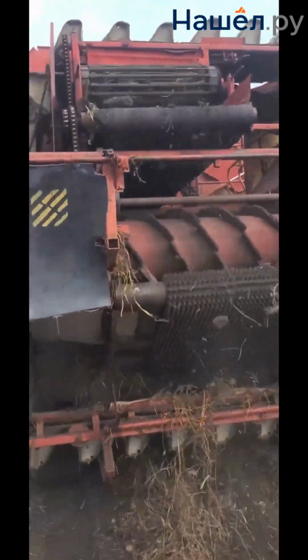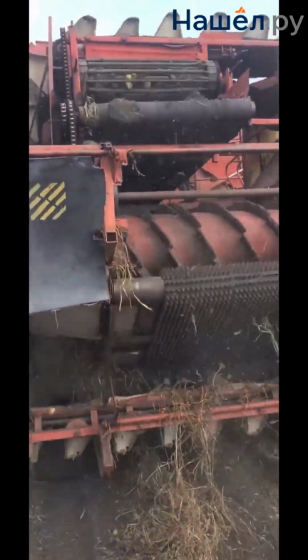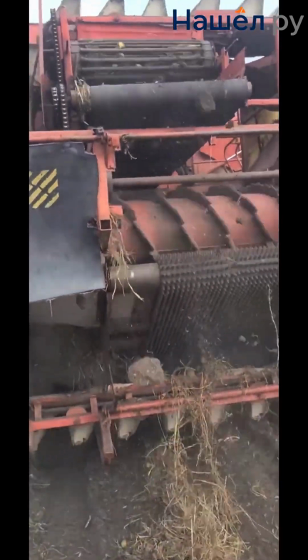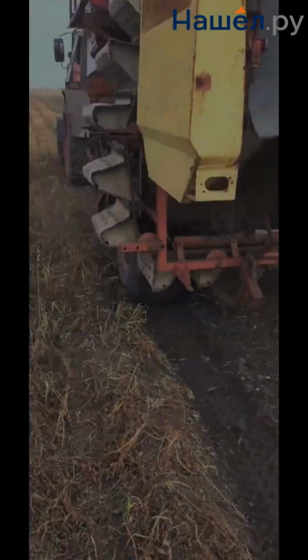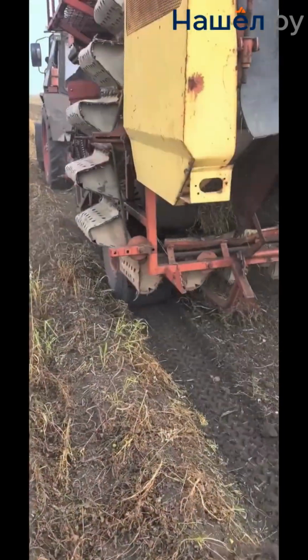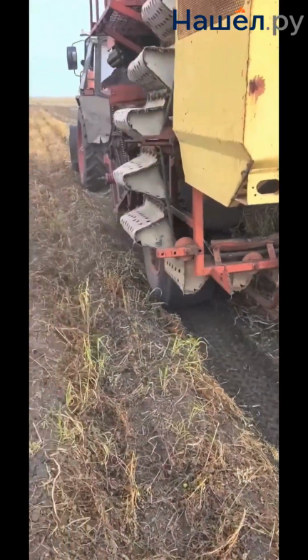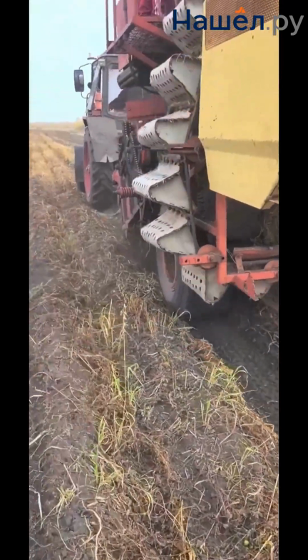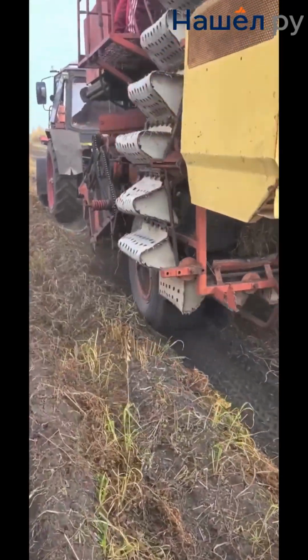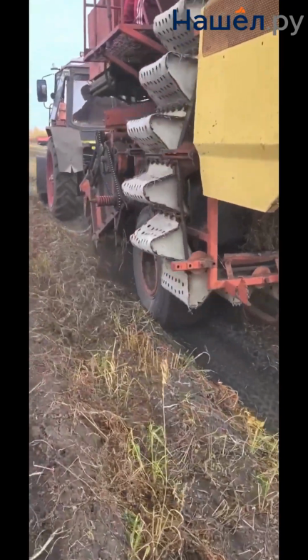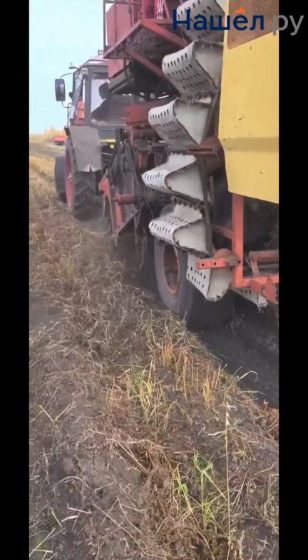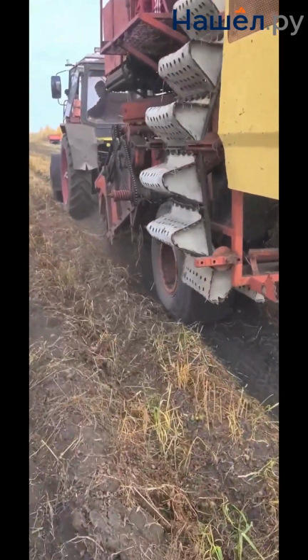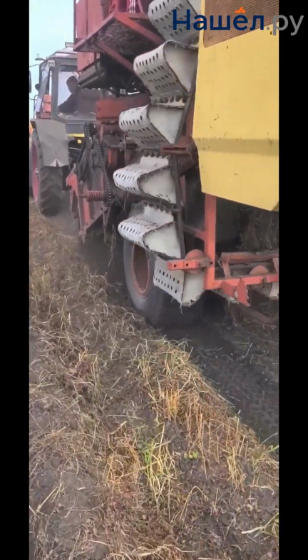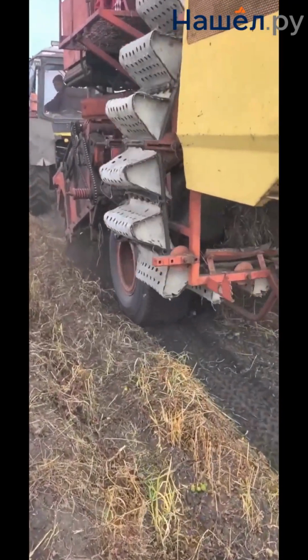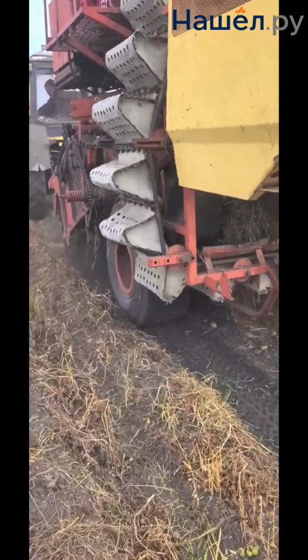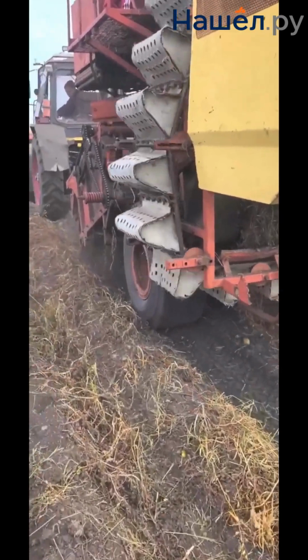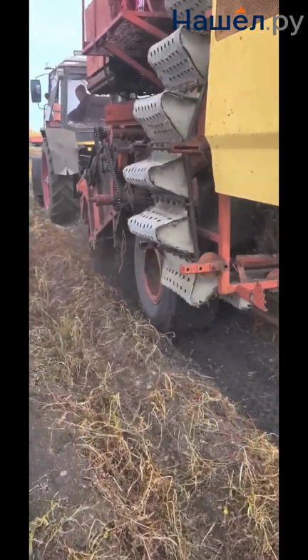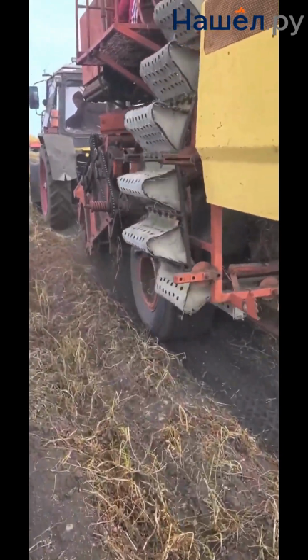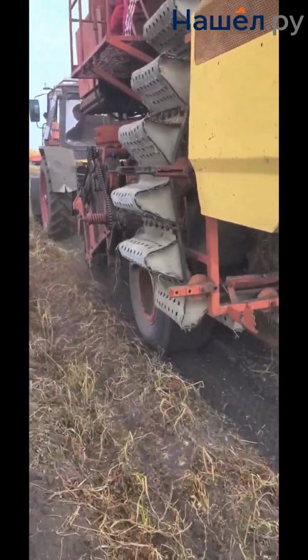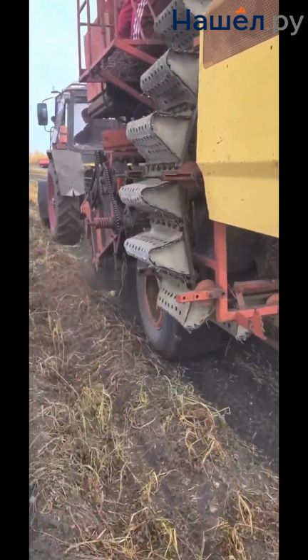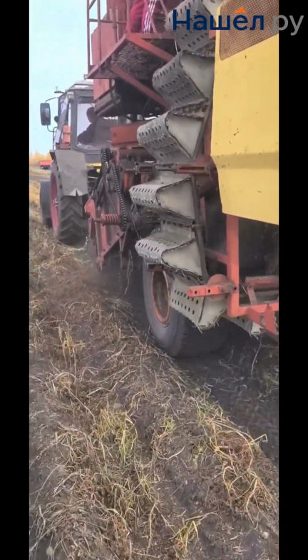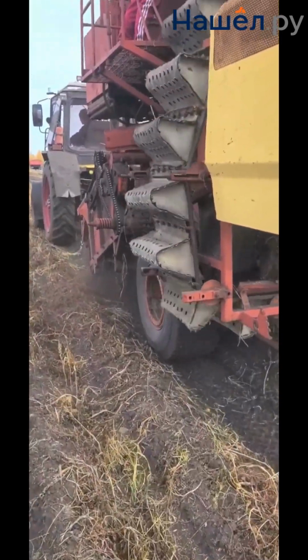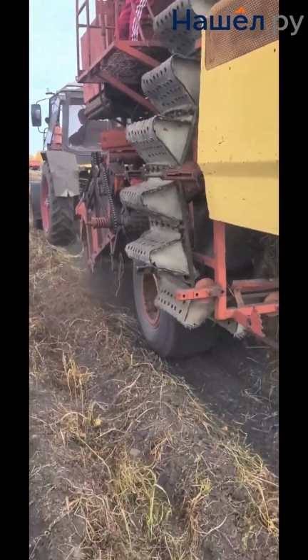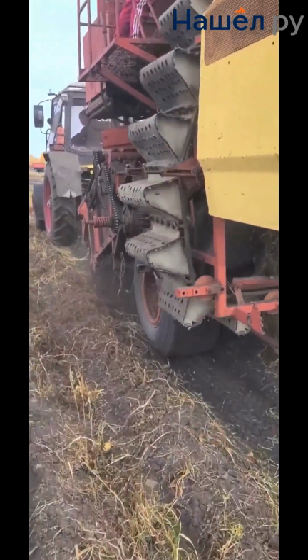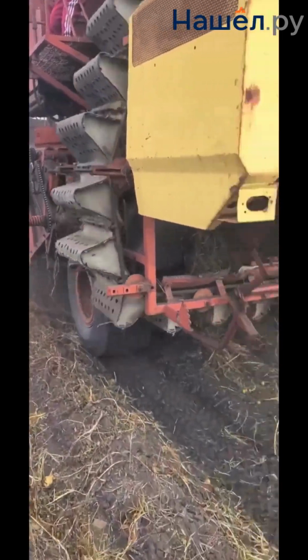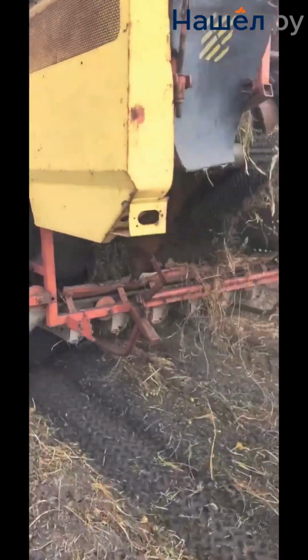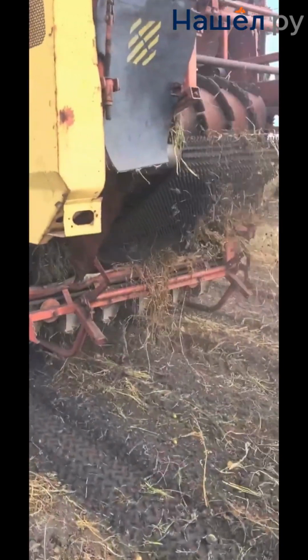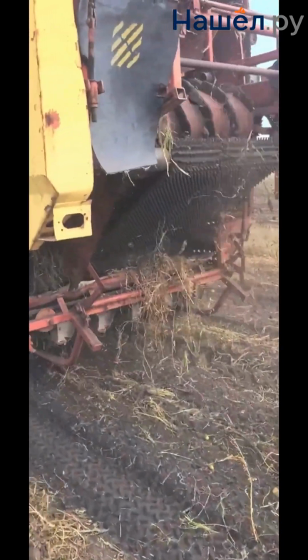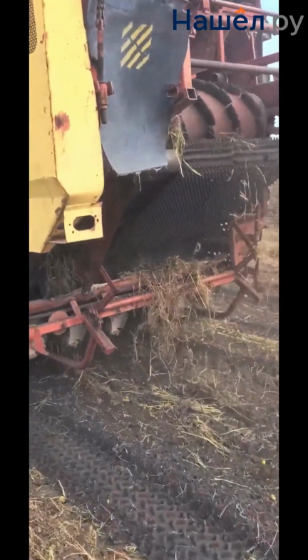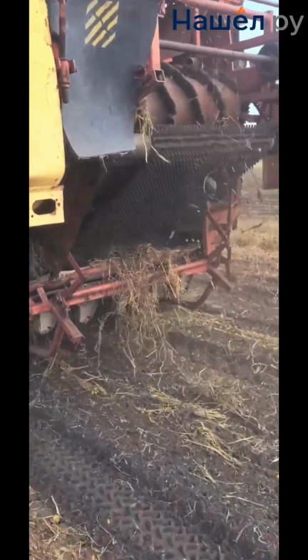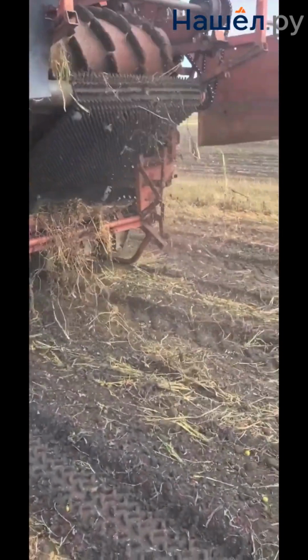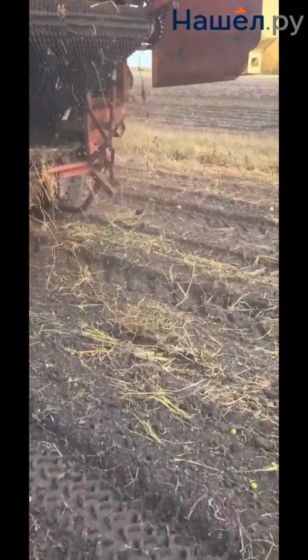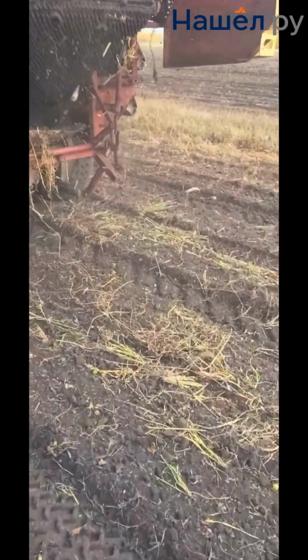They require a tractor to move around the field. They are manoeuvrable and easy to operate in confined spaces and on fields with uneven terrain, processing one row per pass.